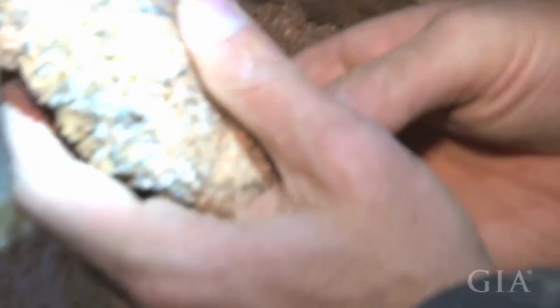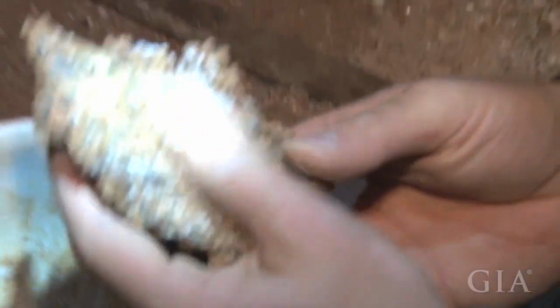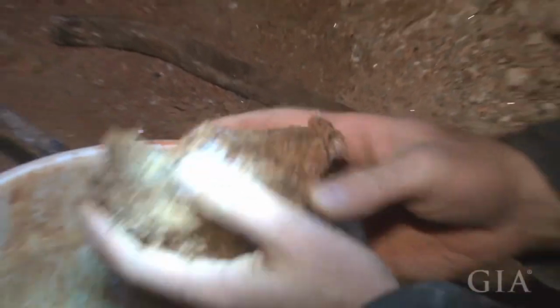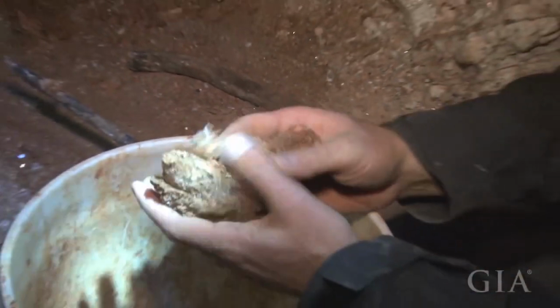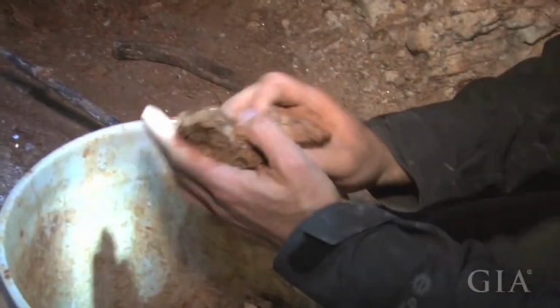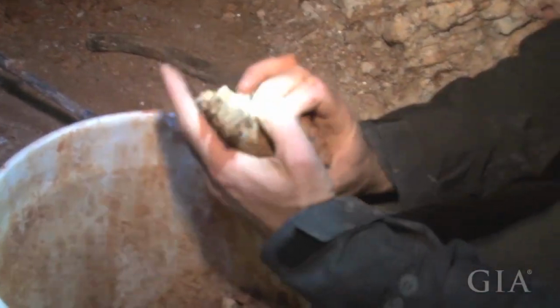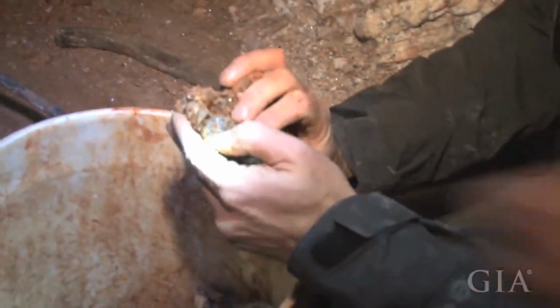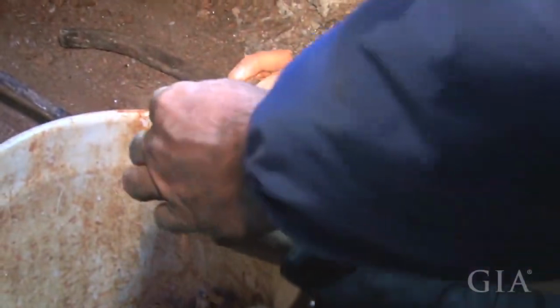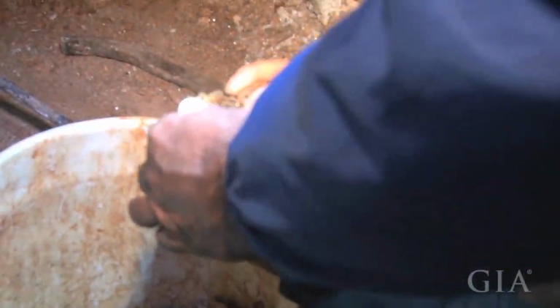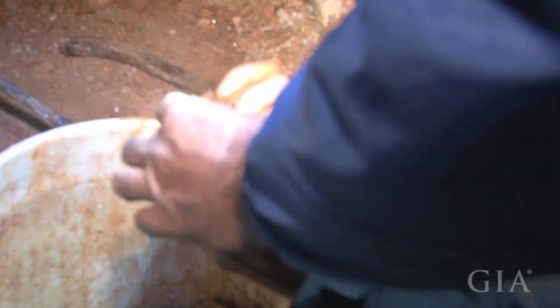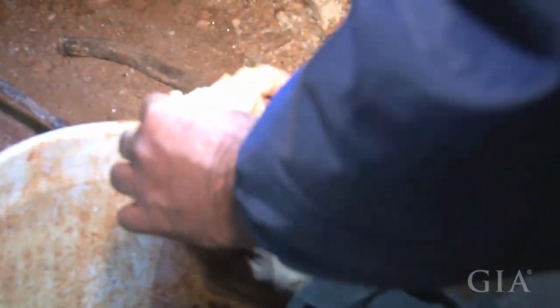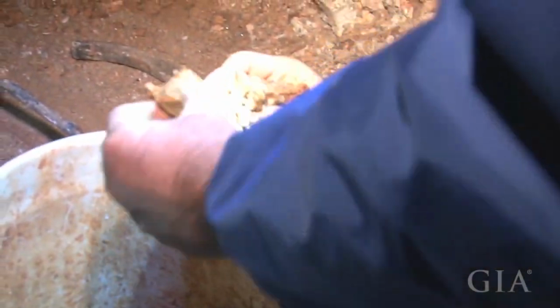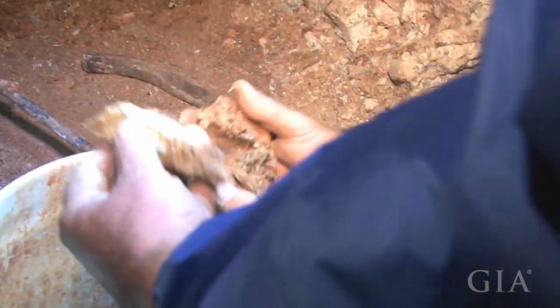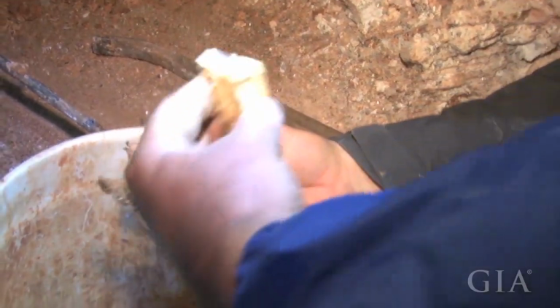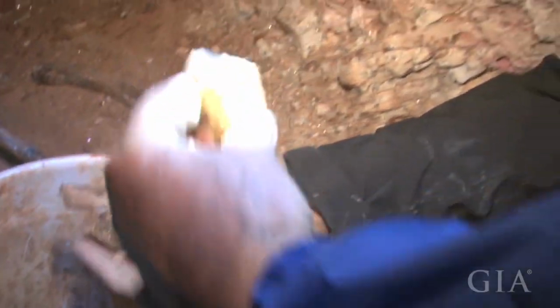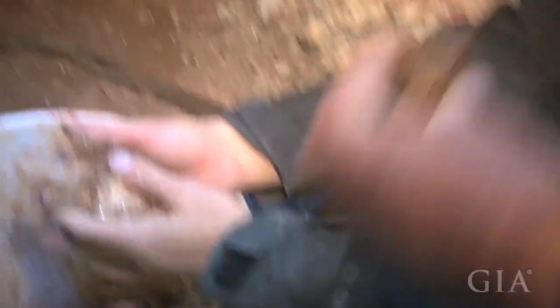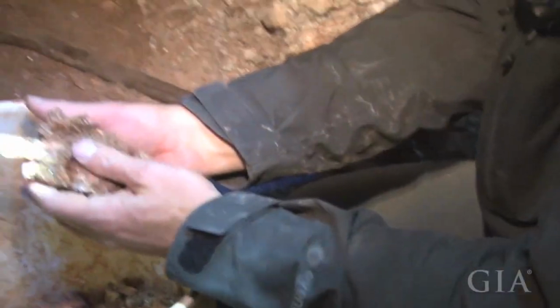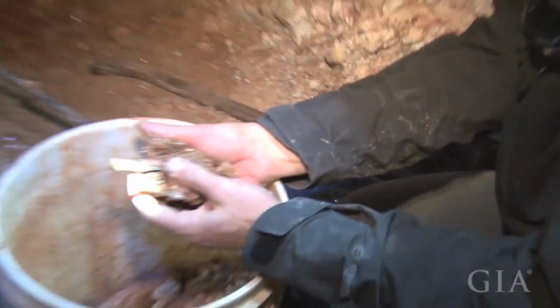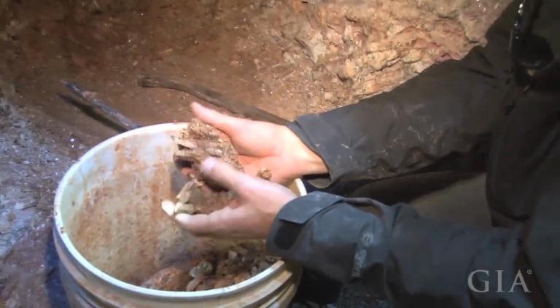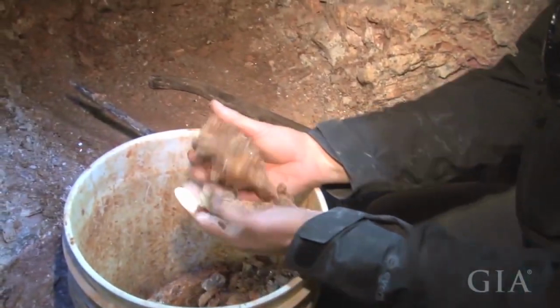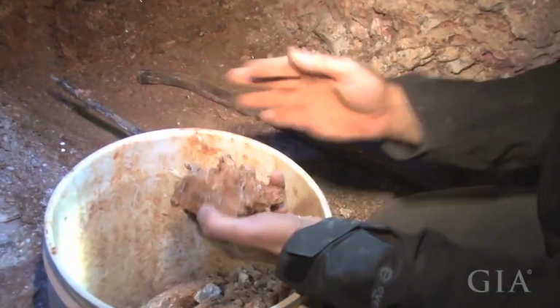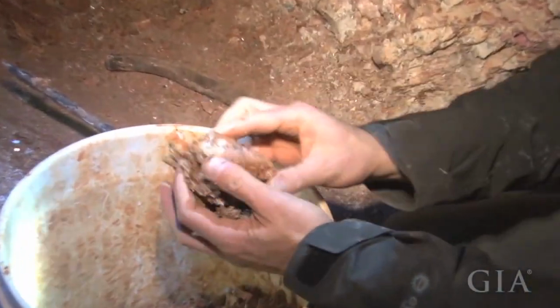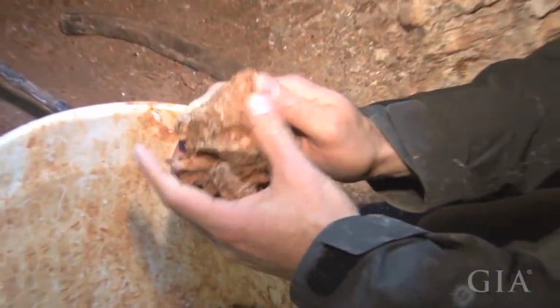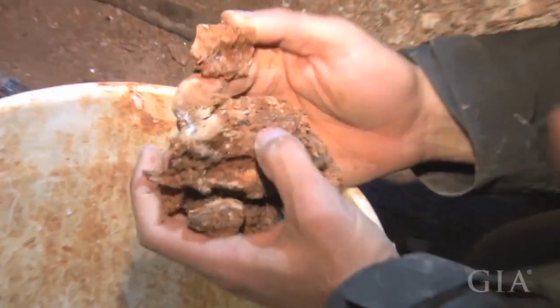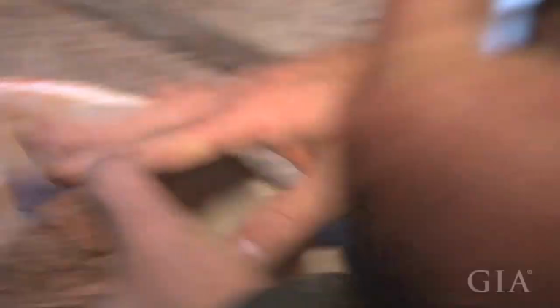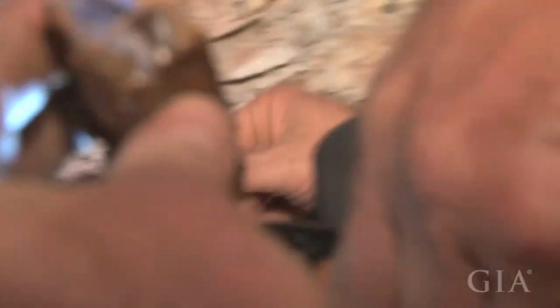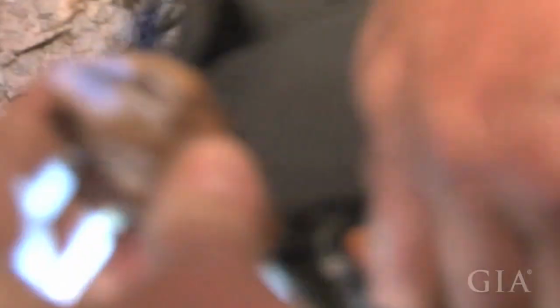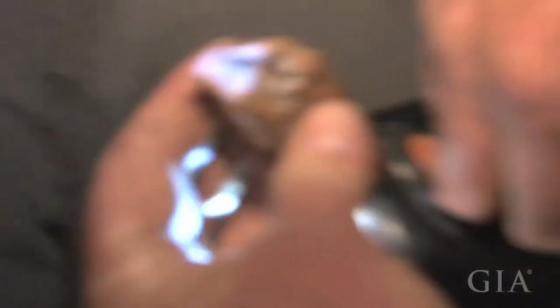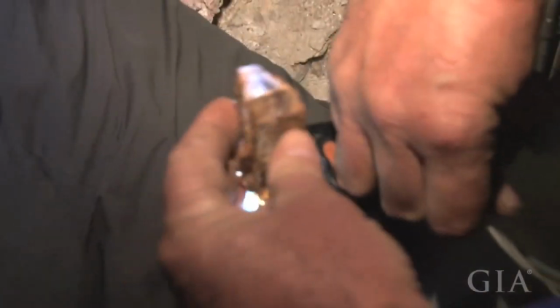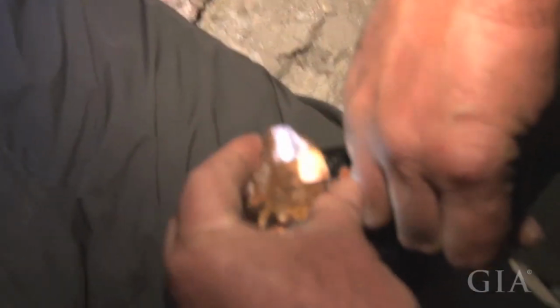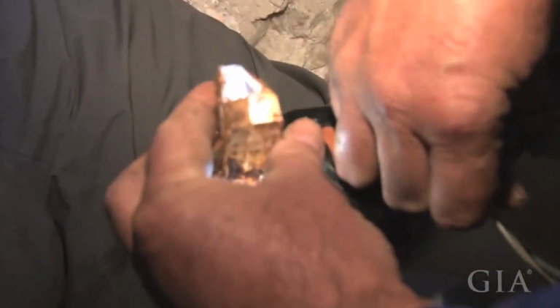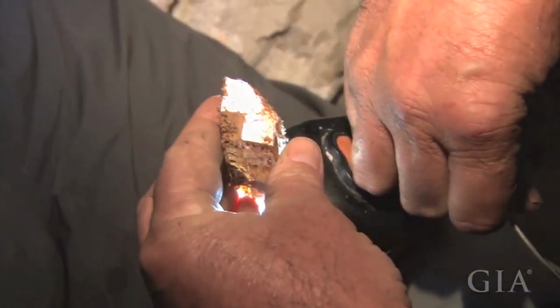It's a pretty nice spot. Look at that — it's got a termination on it. Let's hold them up here, see if we can get some light through them. Light pink. Oh, look at that.